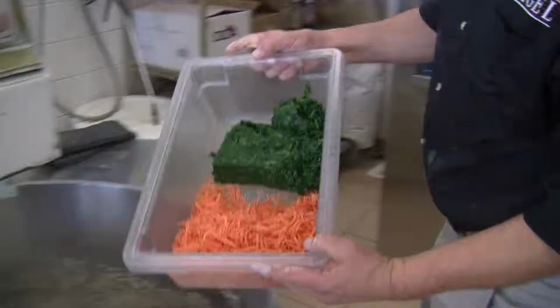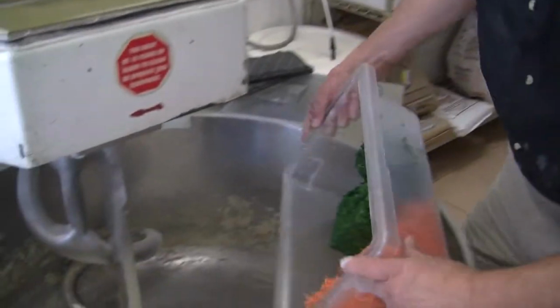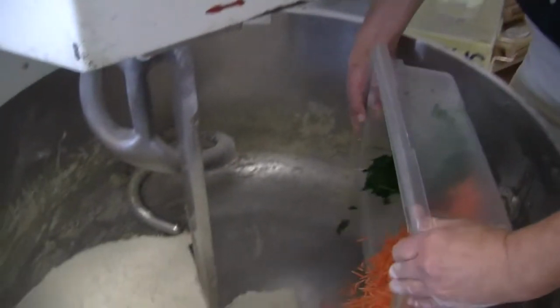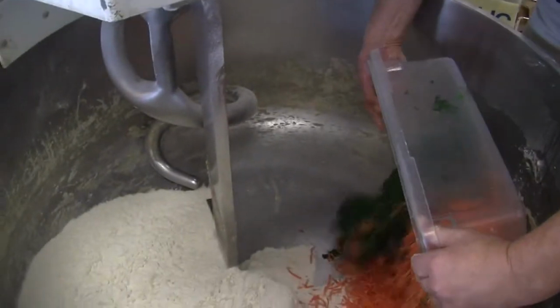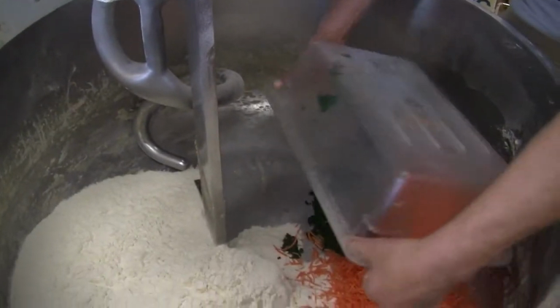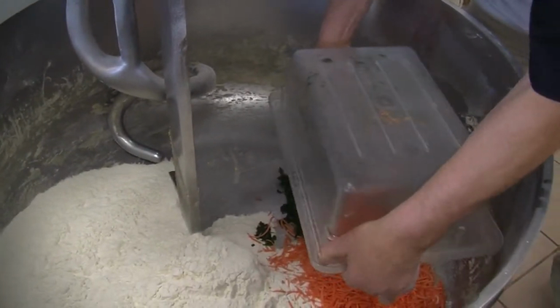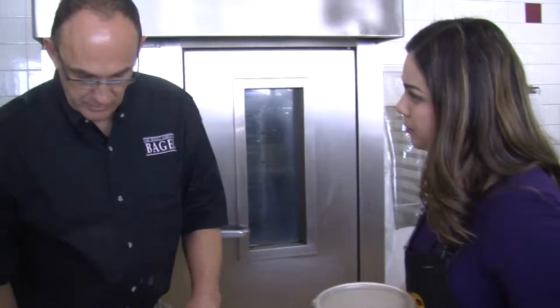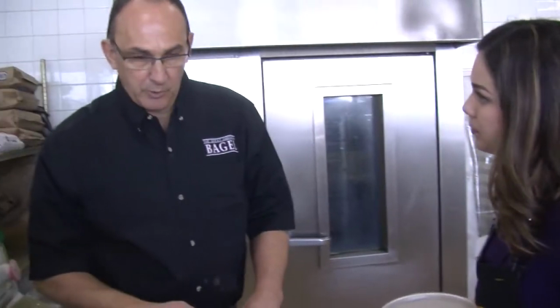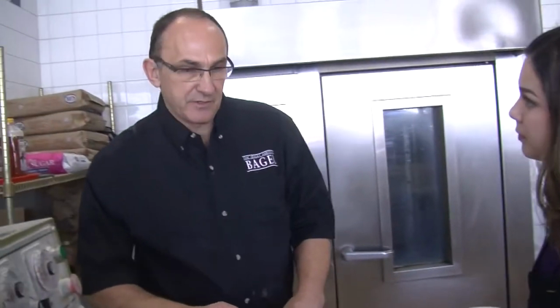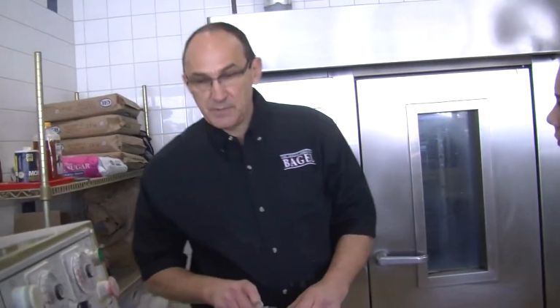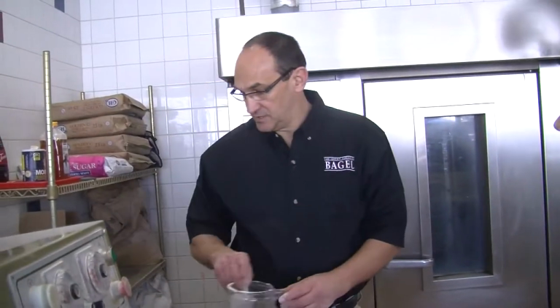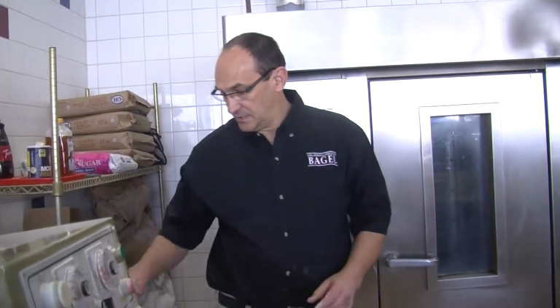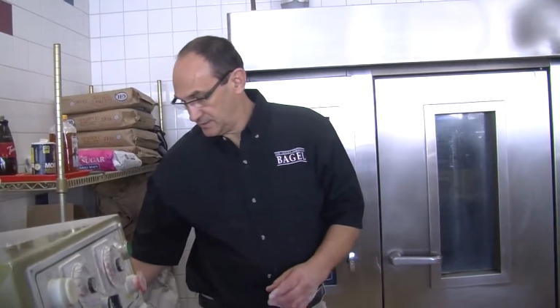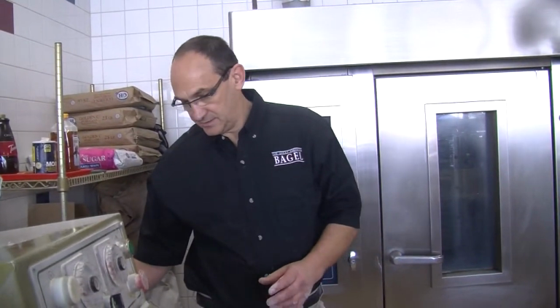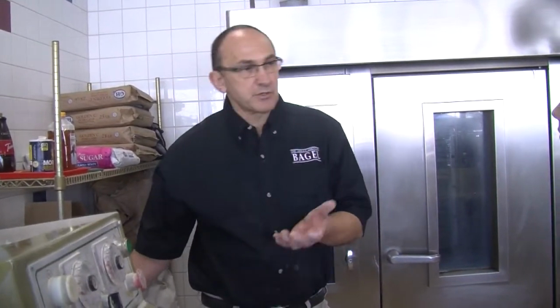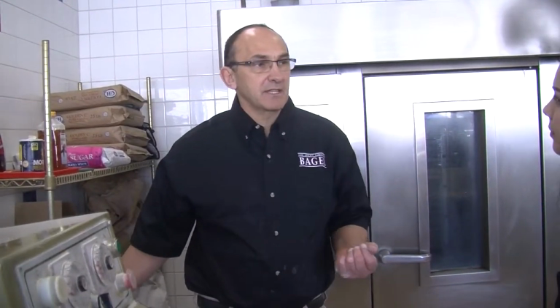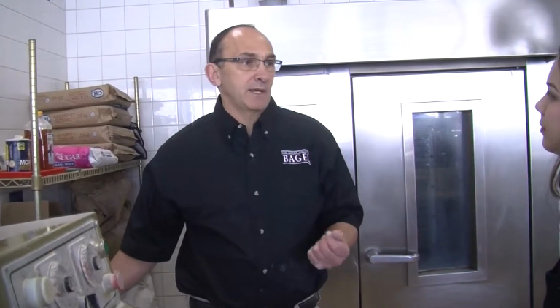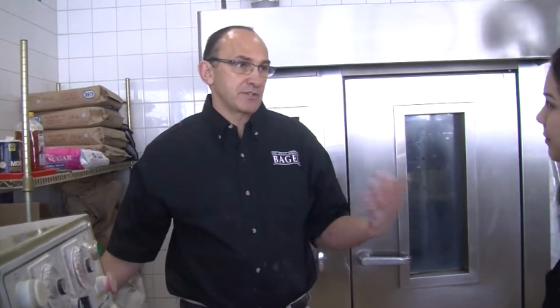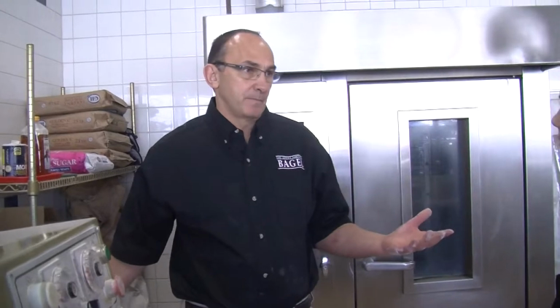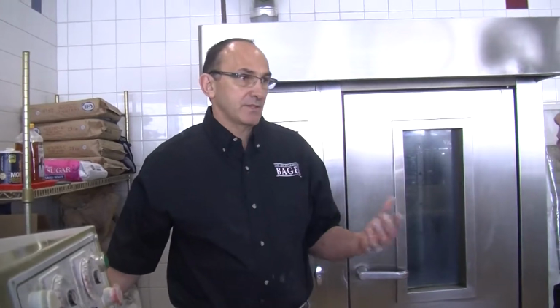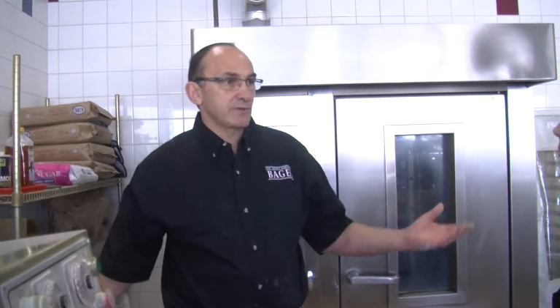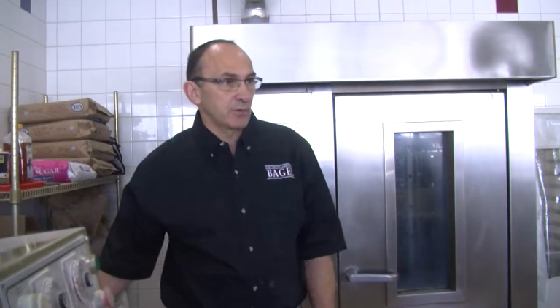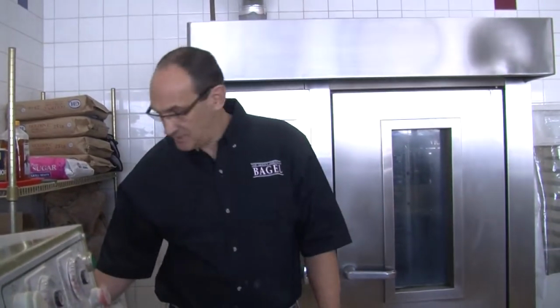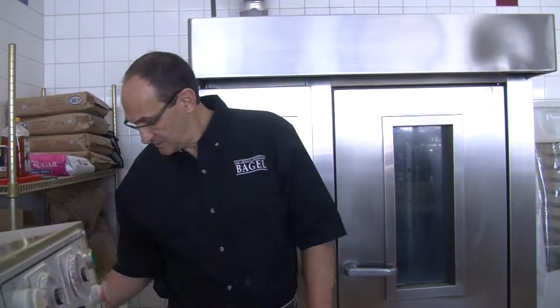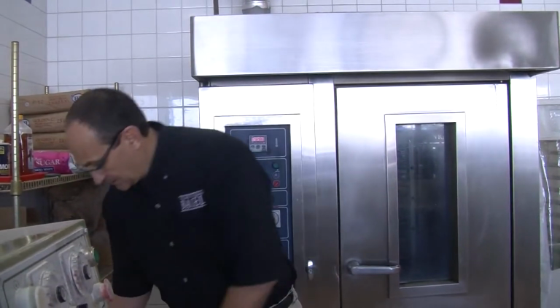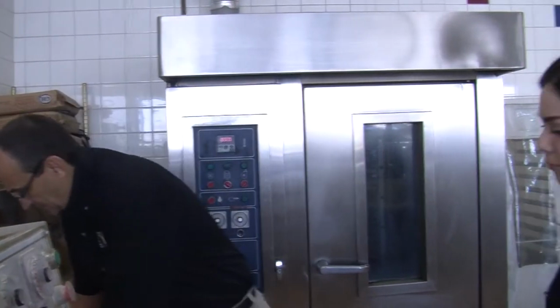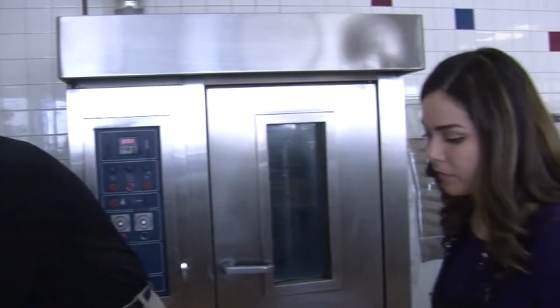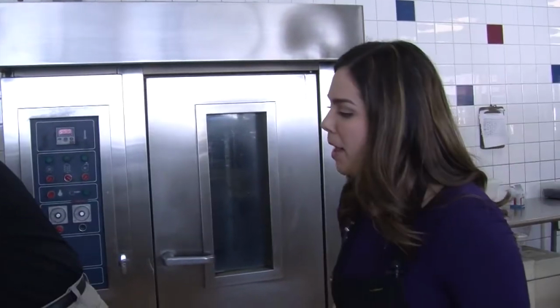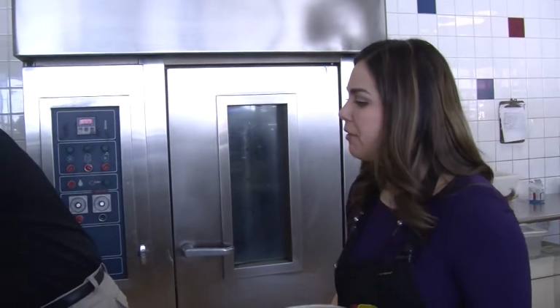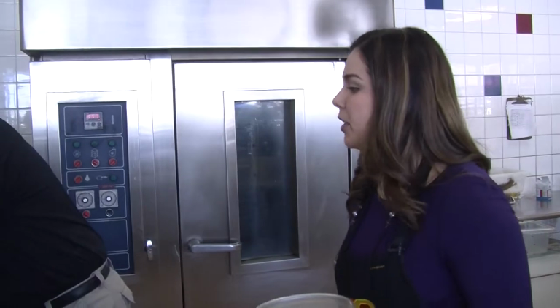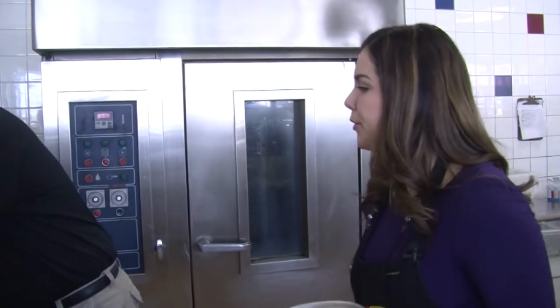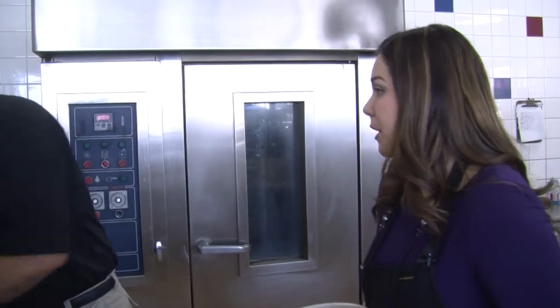Now we're going to make the spinach bagel. There are no preservatives in our bagels, so a person that would take them home would have to freeze them so they can stay fresh for tomorrow. It's not a bad trade-off when you're getting all fresh ingredients.